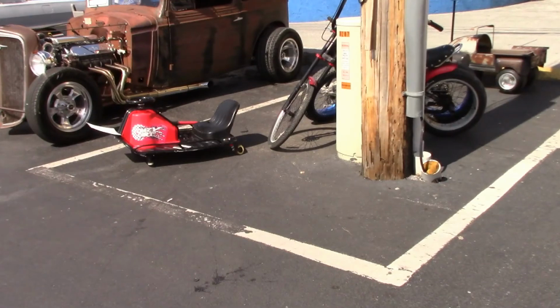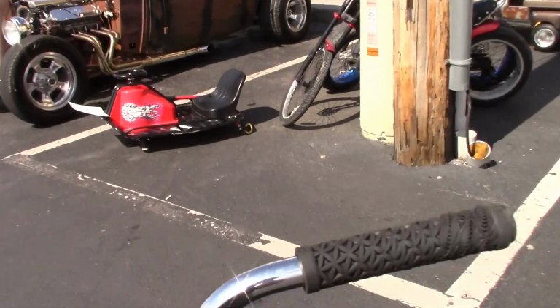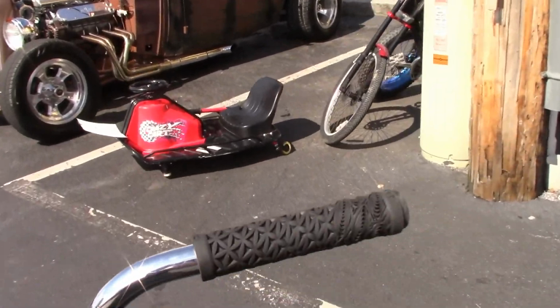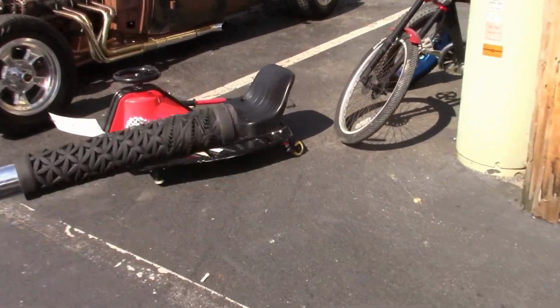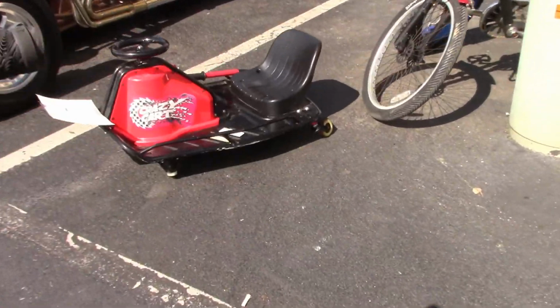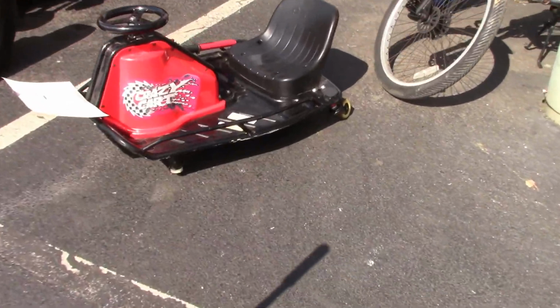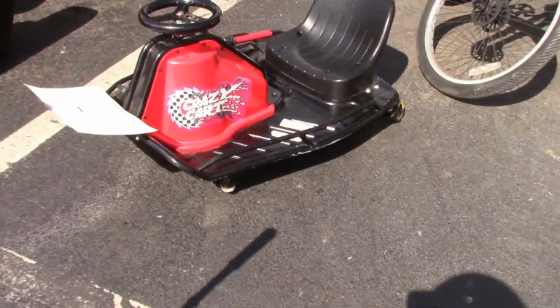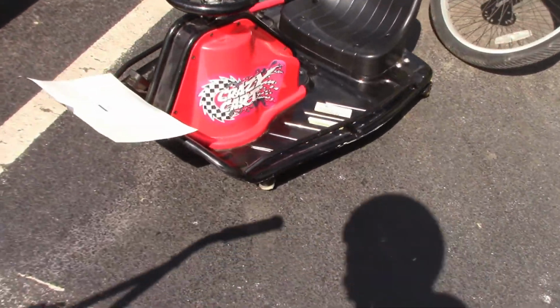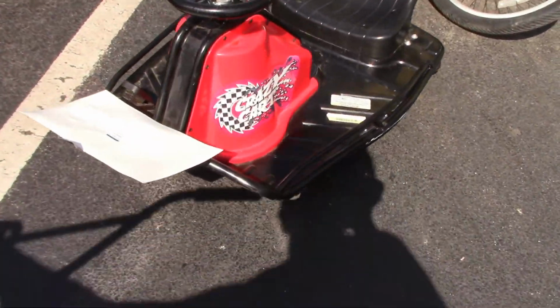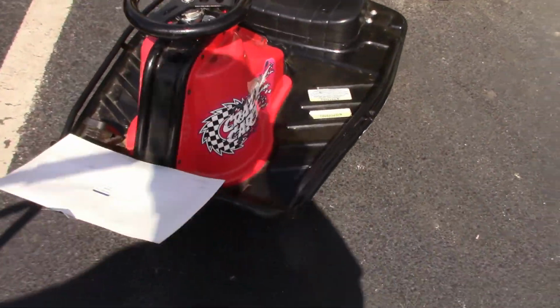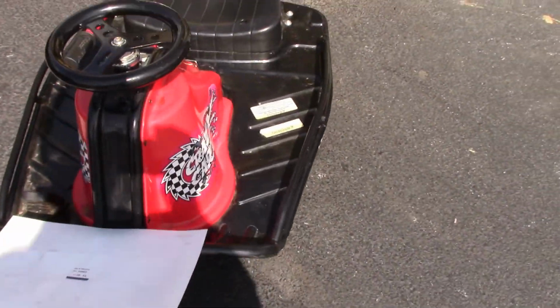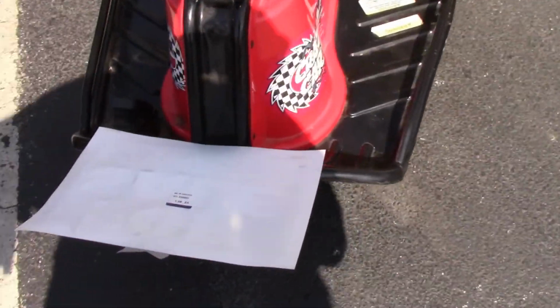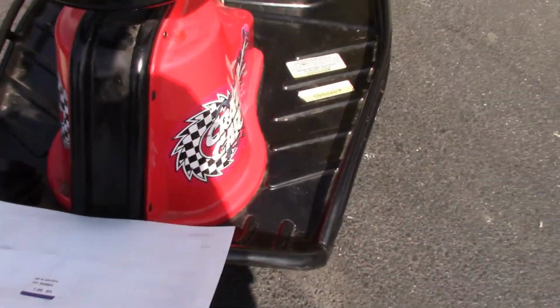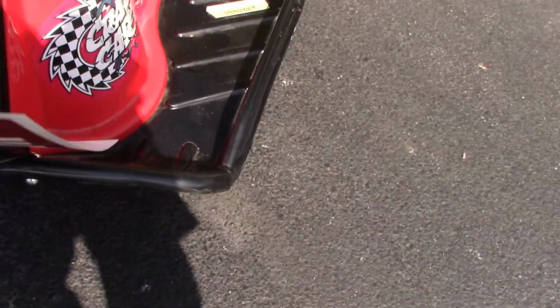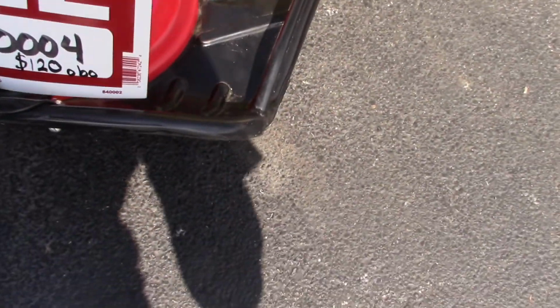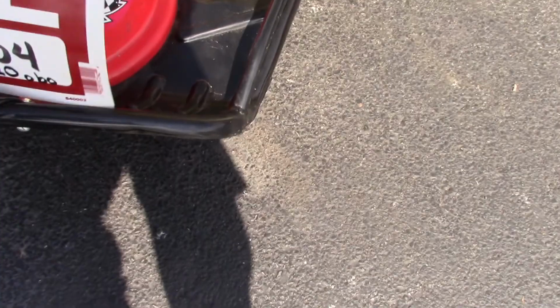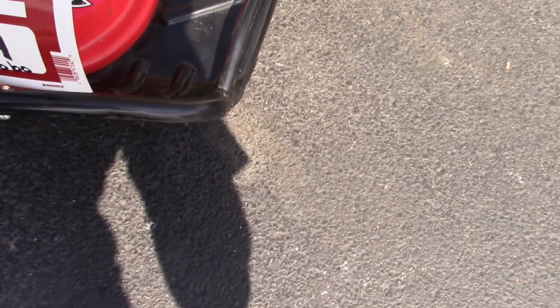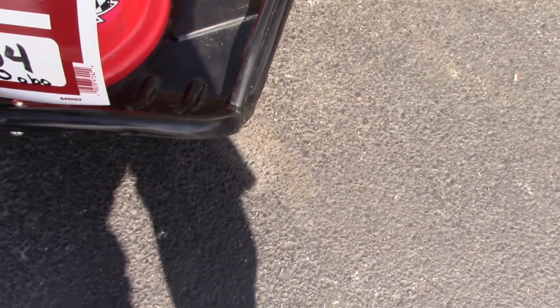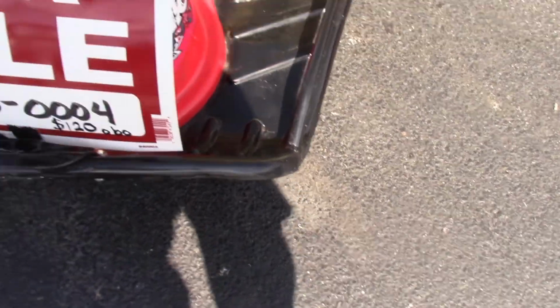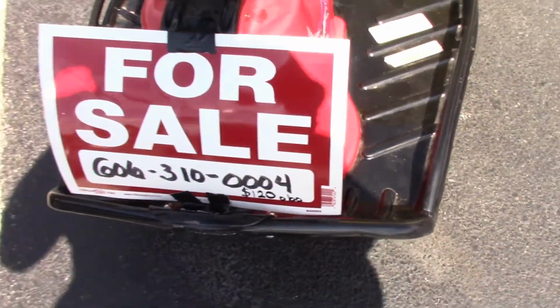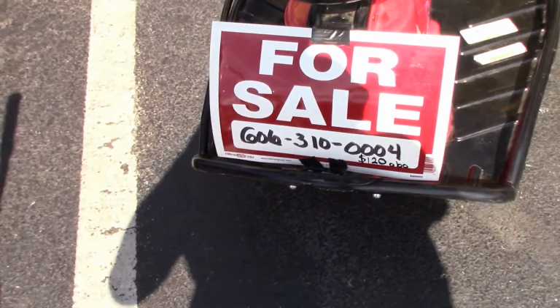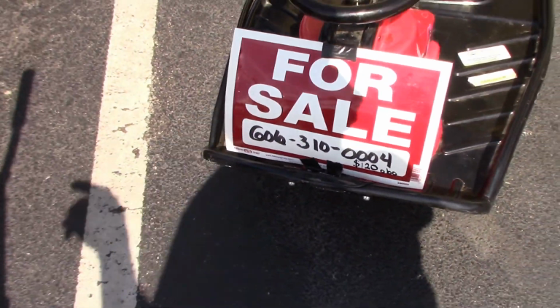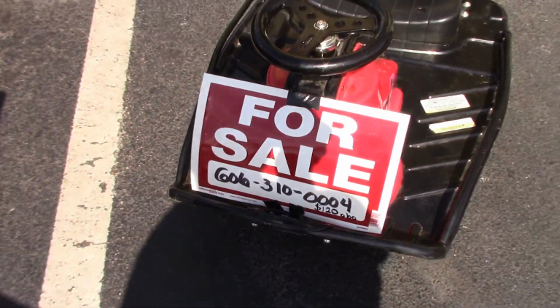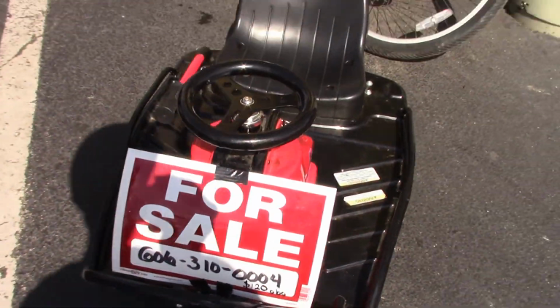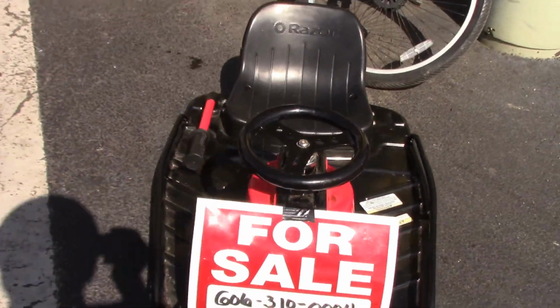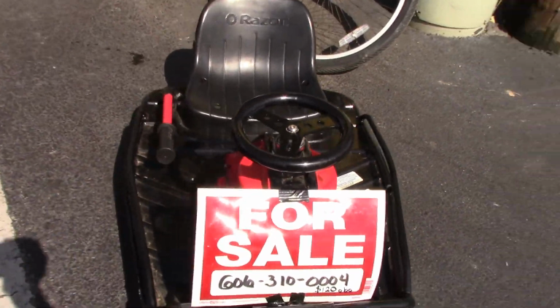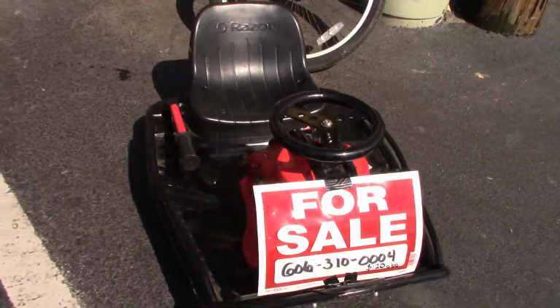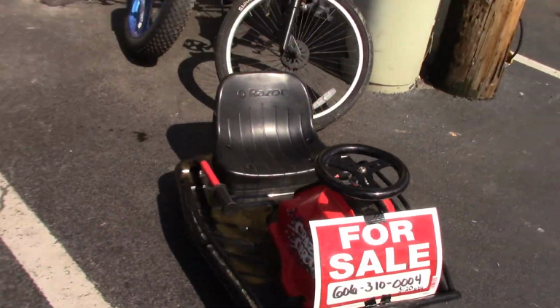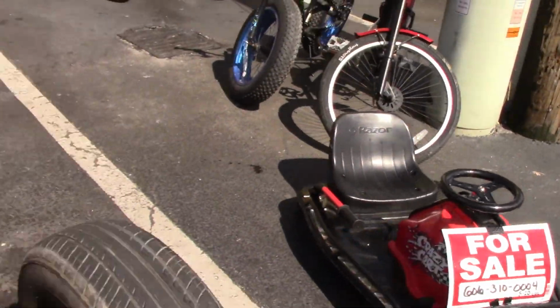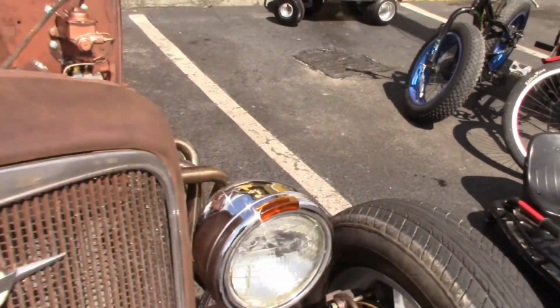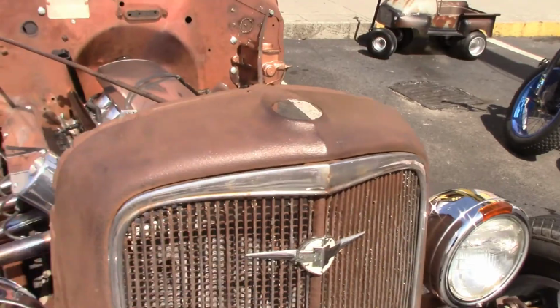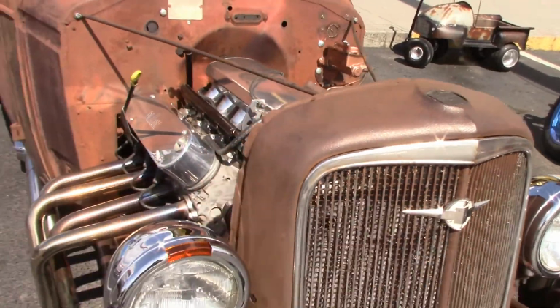I don't know who's played with one of these before — it's a crazy cart. But it is really cool. $120 or best offer. That's a pretty good deal for a crazy cart.